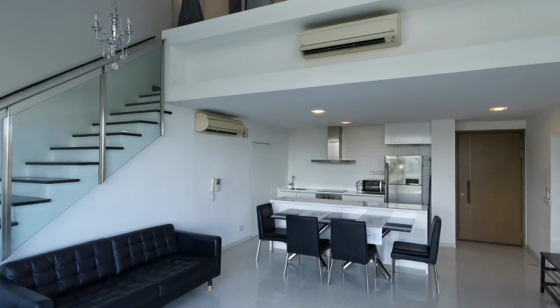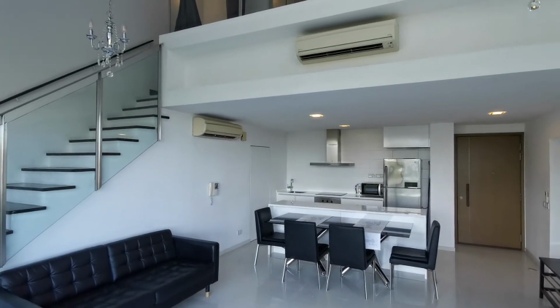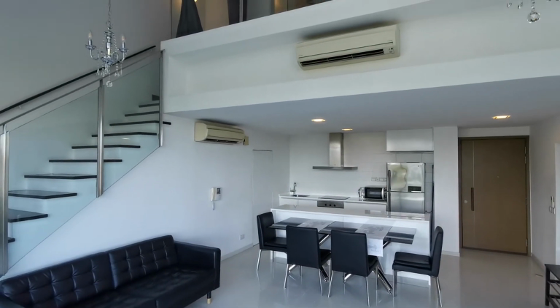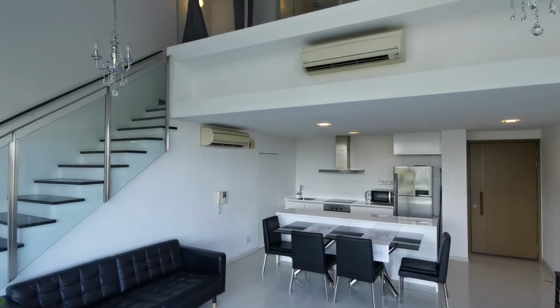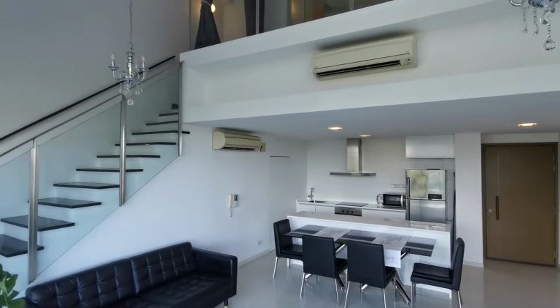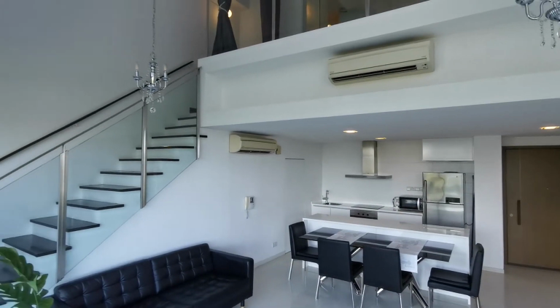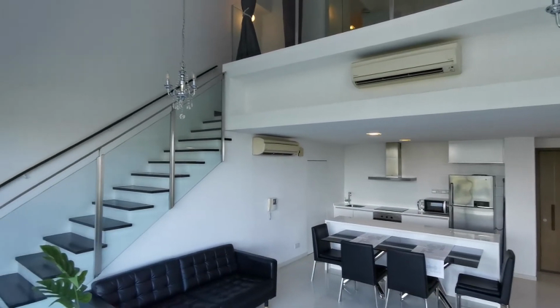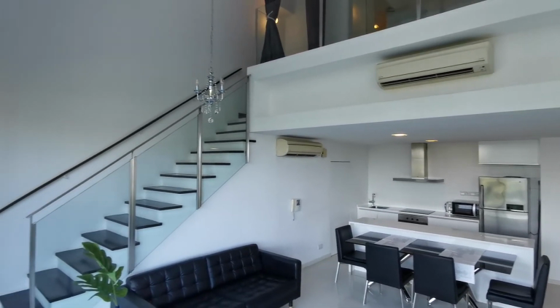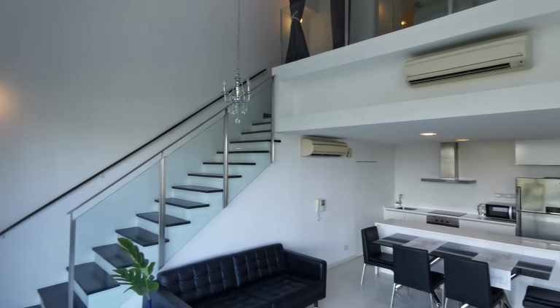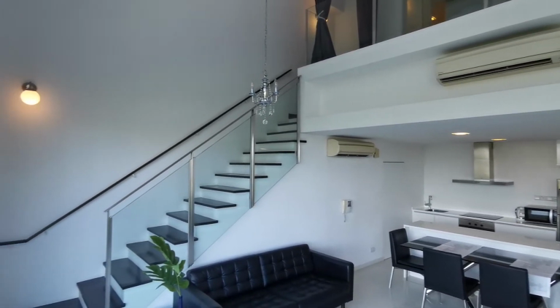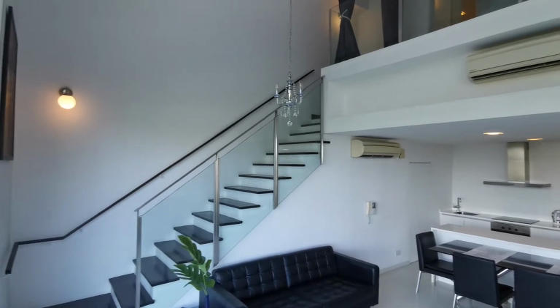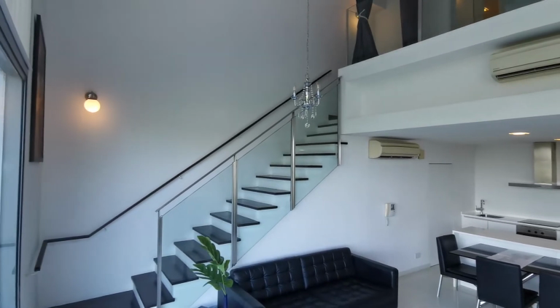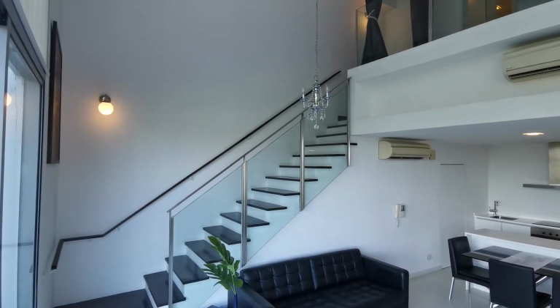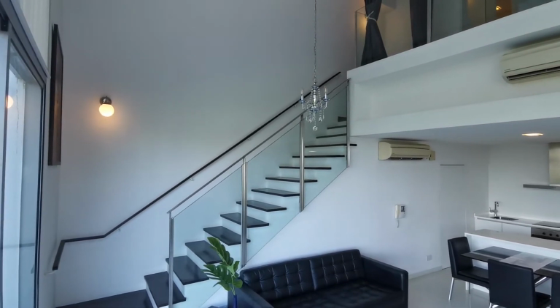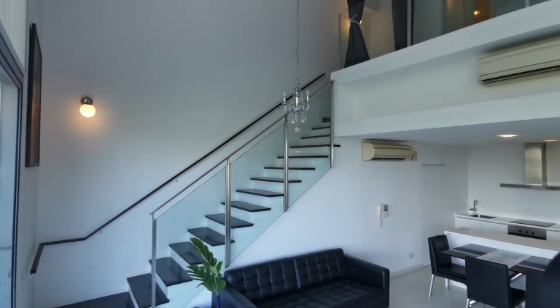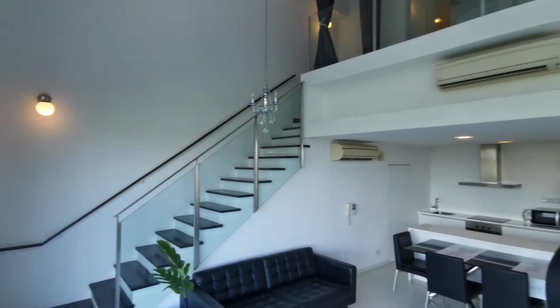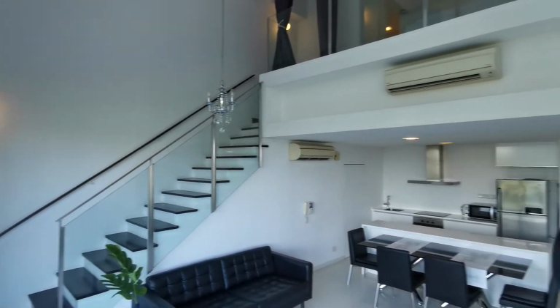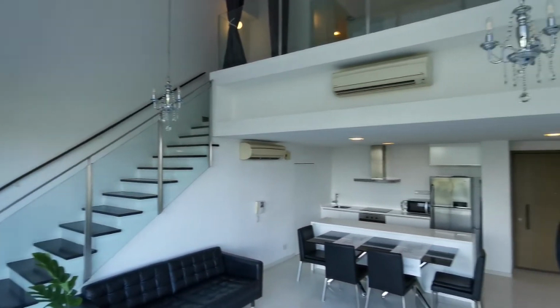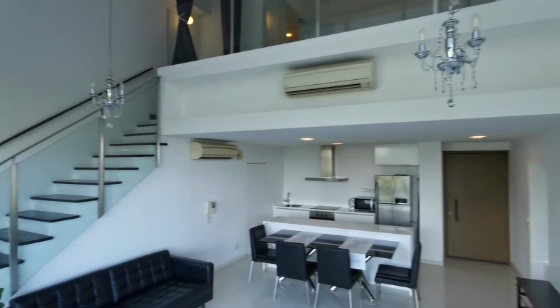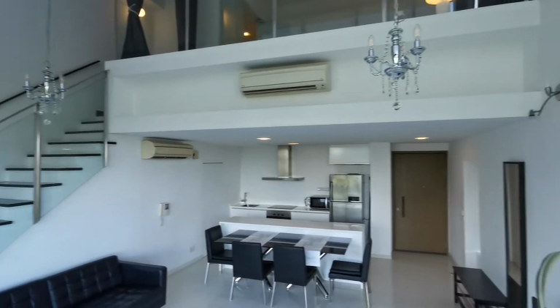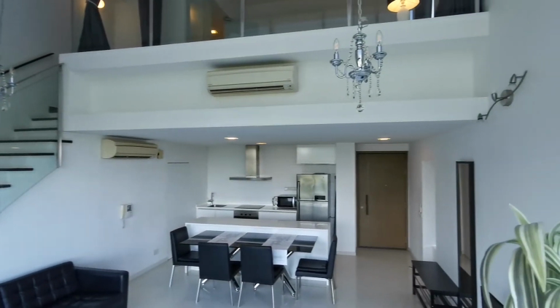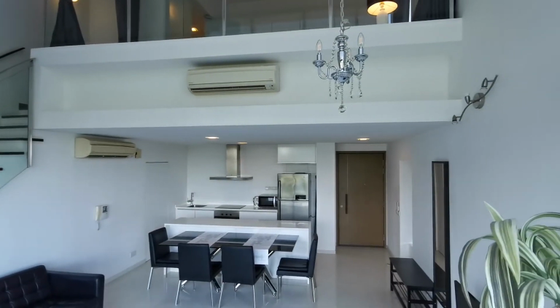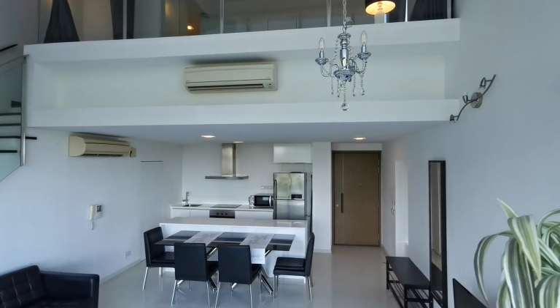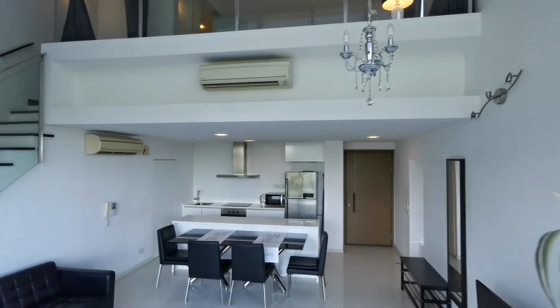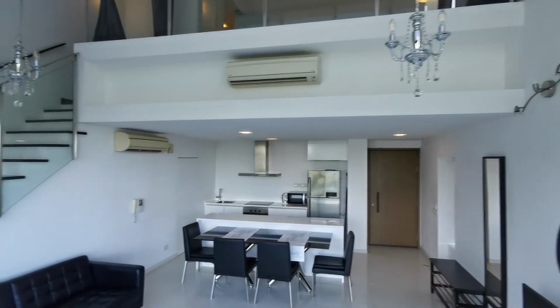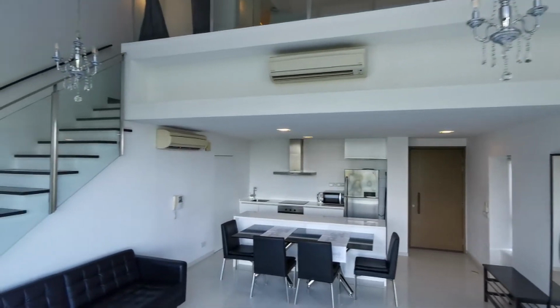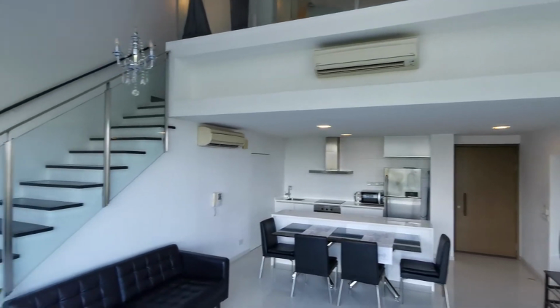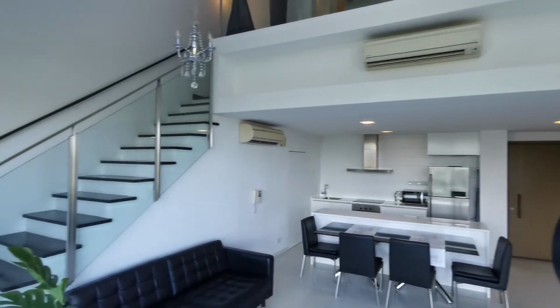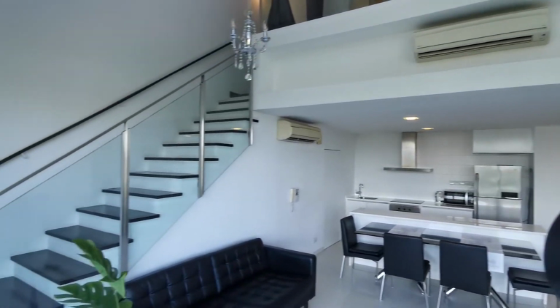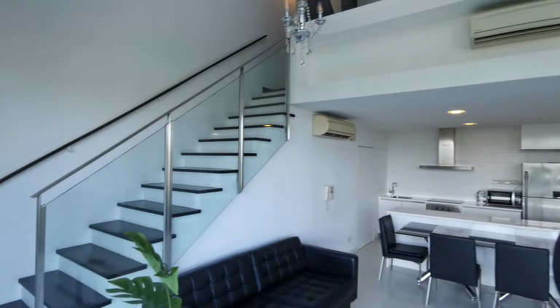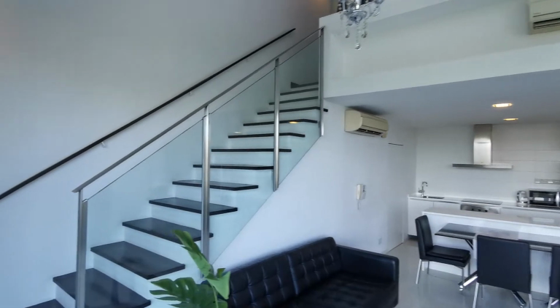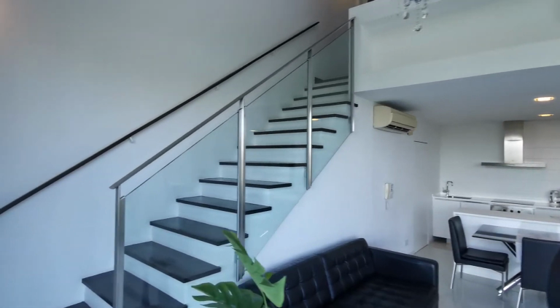The bedroom is upstairs. Come, let's take a look upstairs.